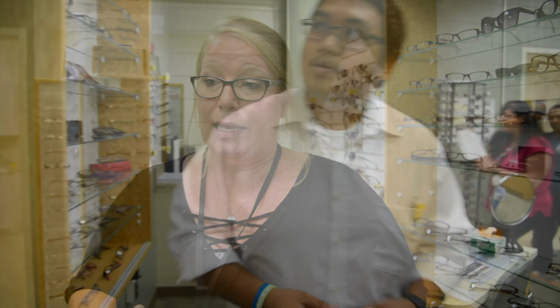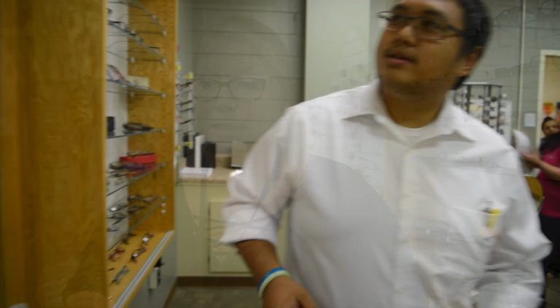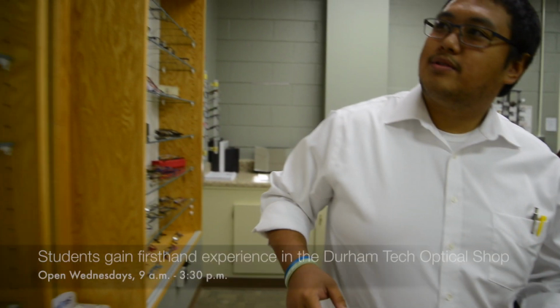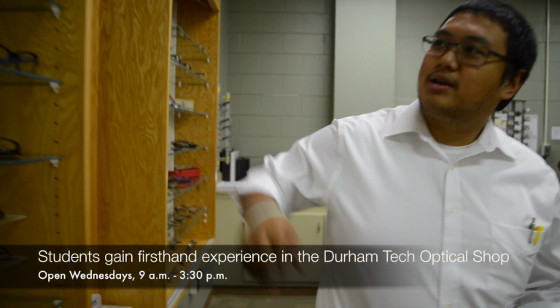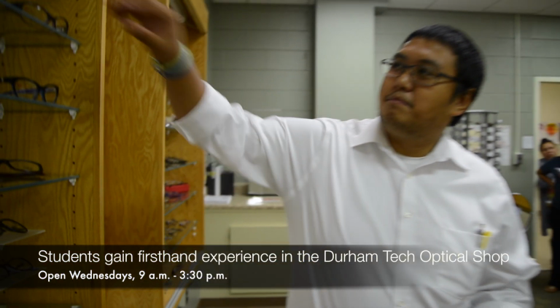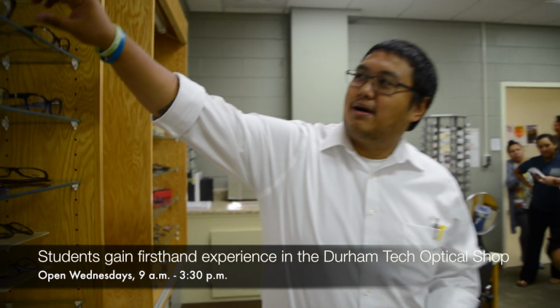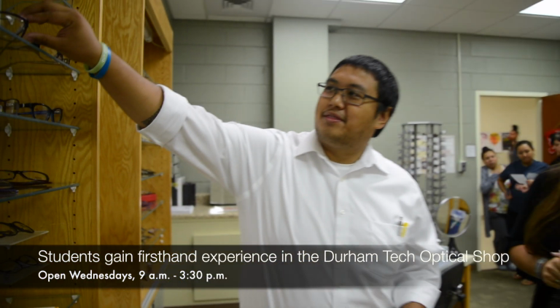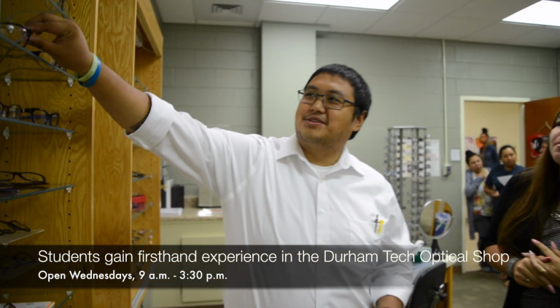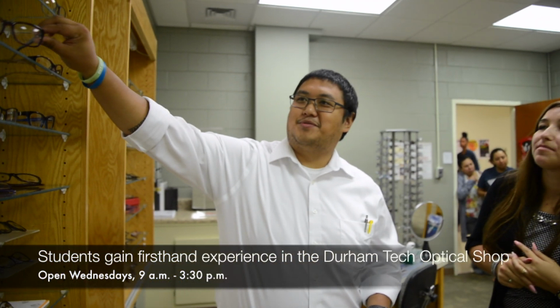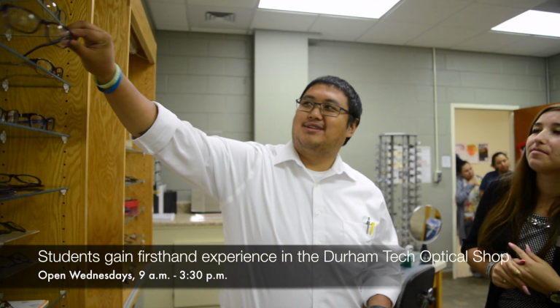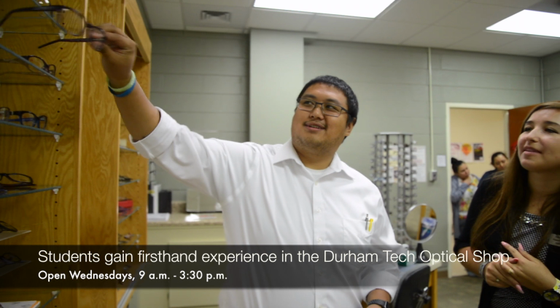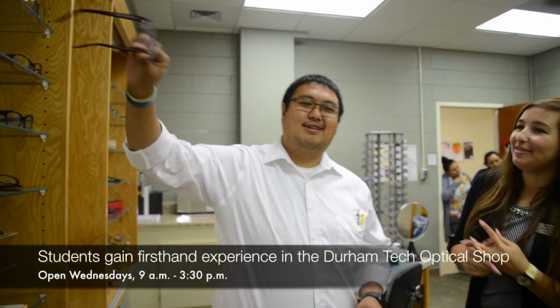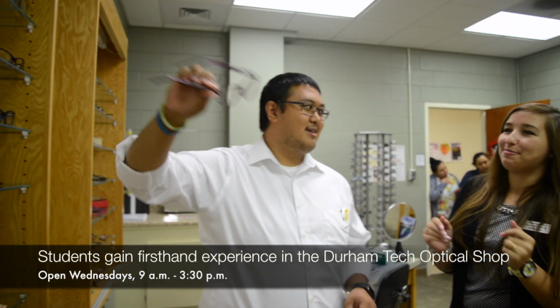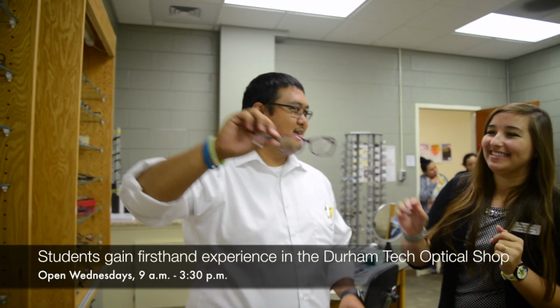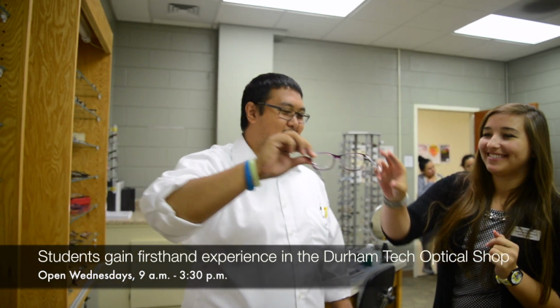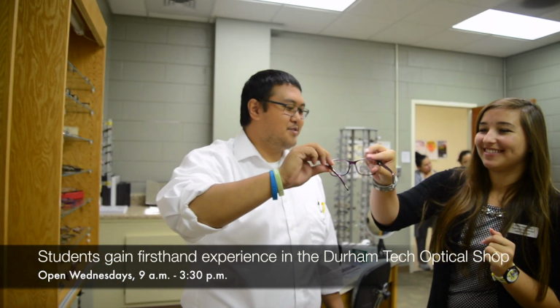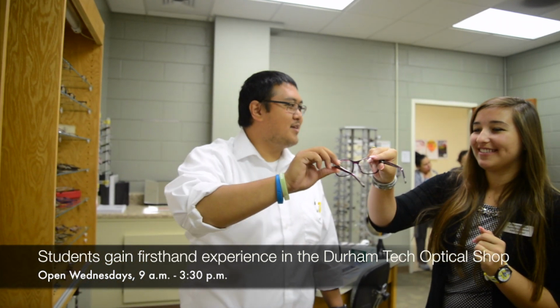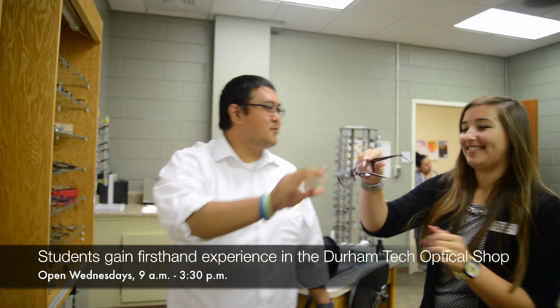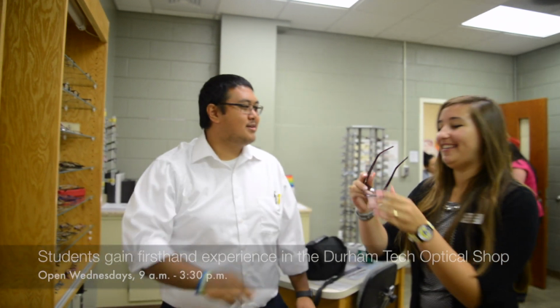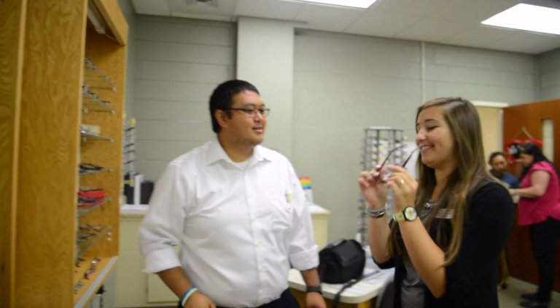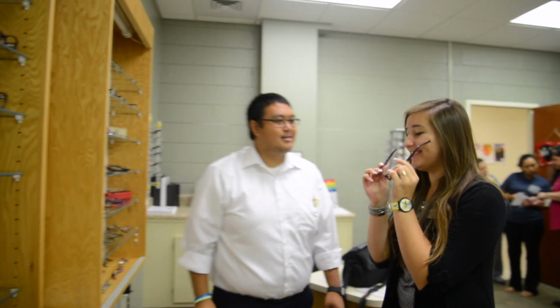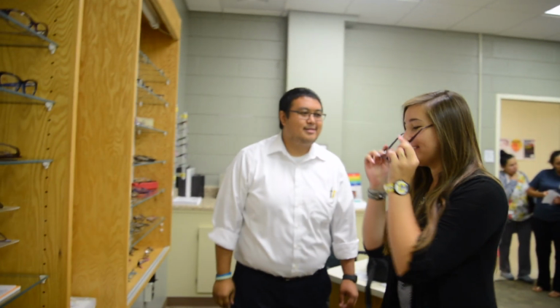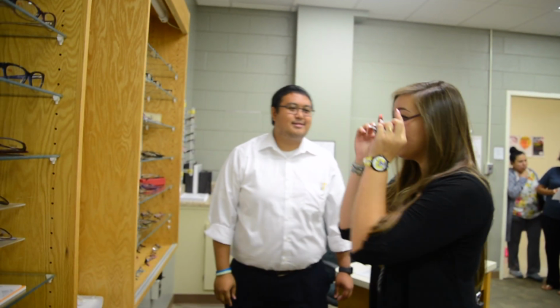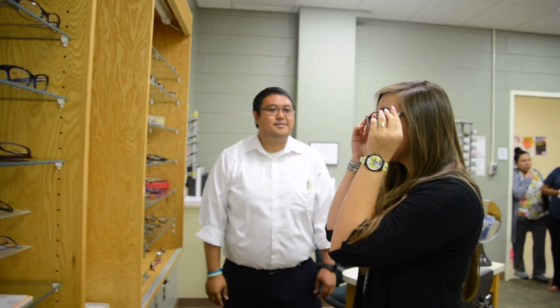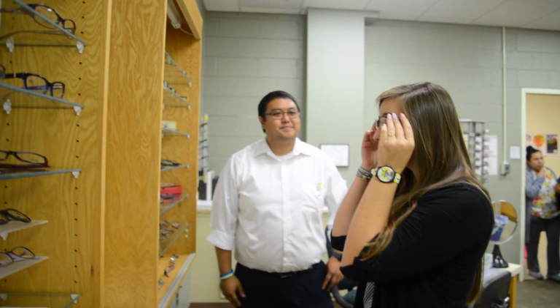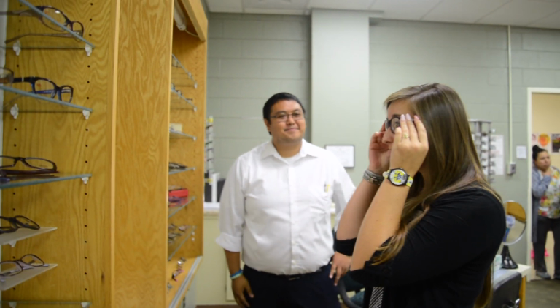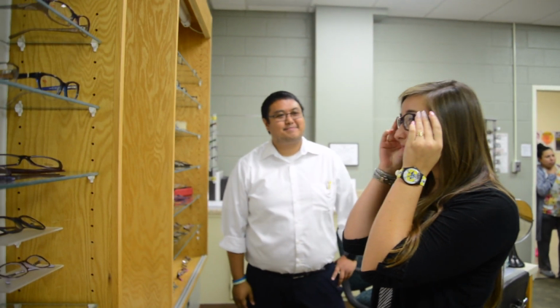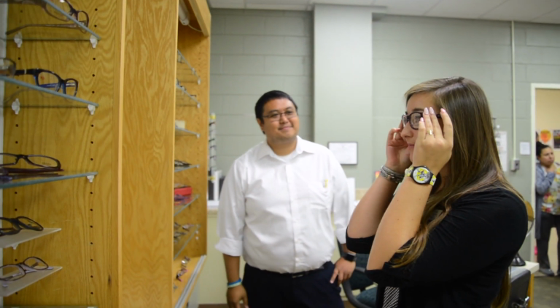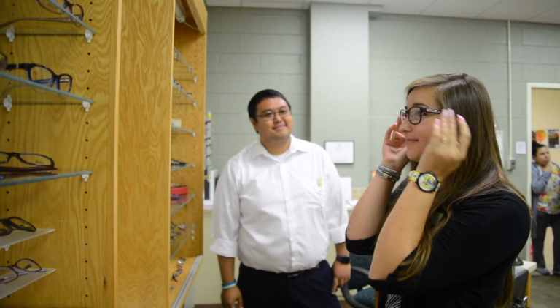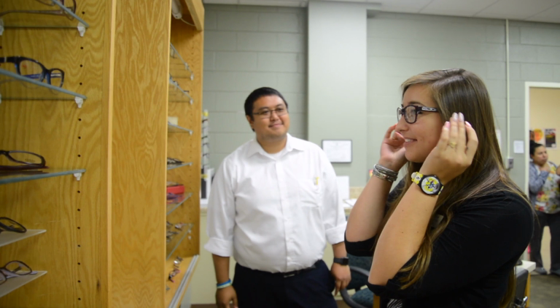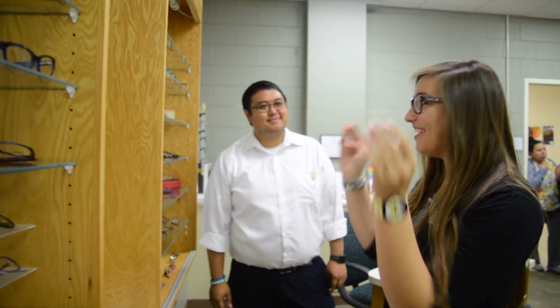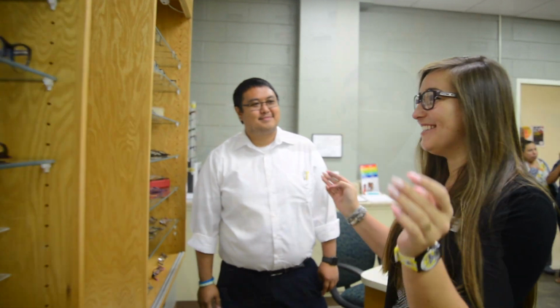What do you think about this one? This is pretty. Try that out for me. I like this.